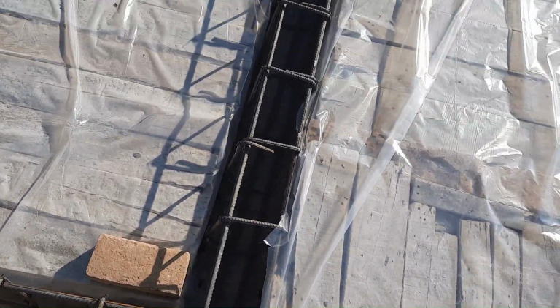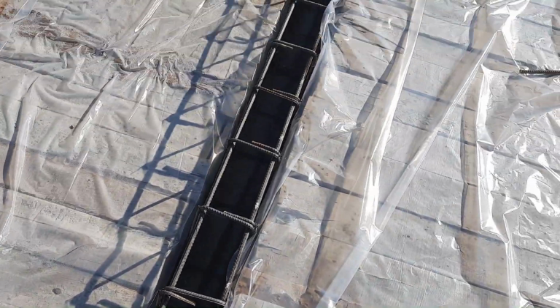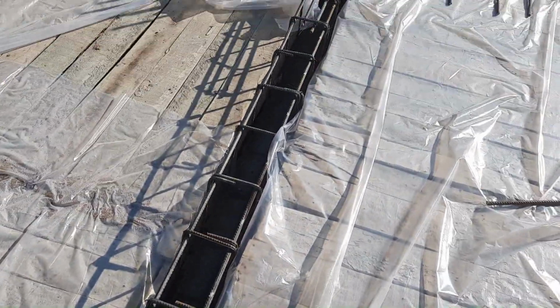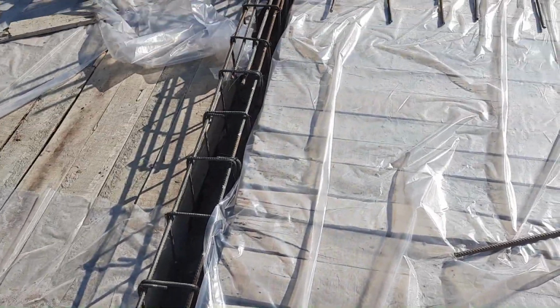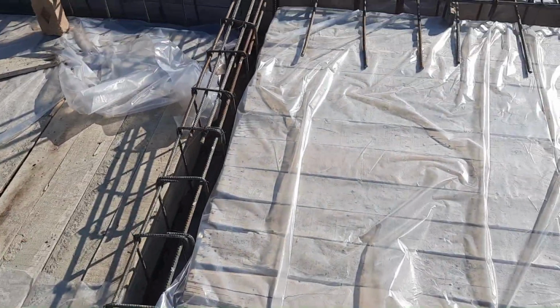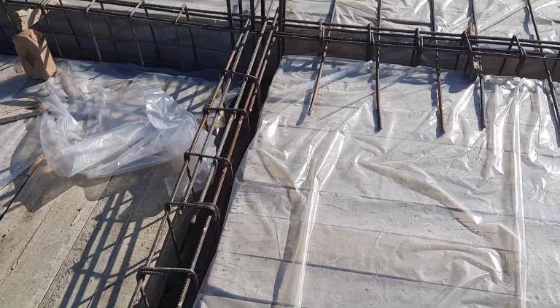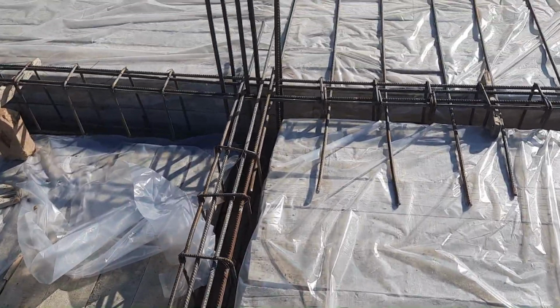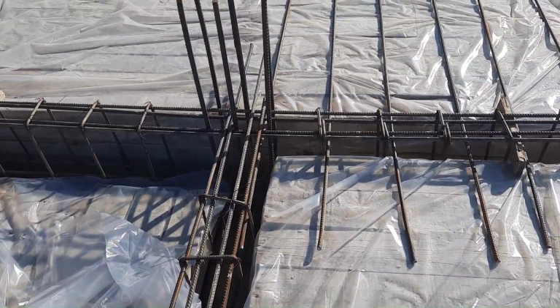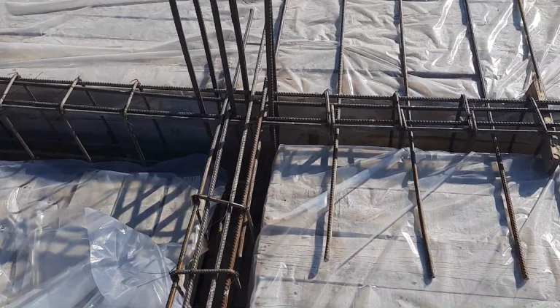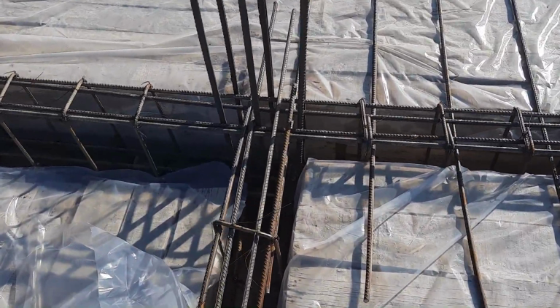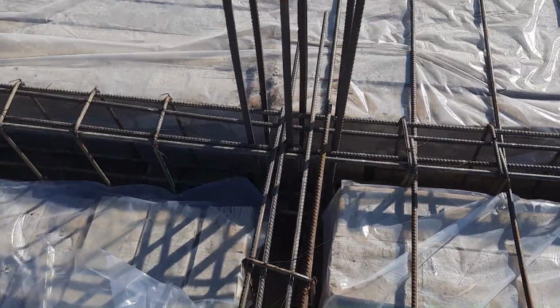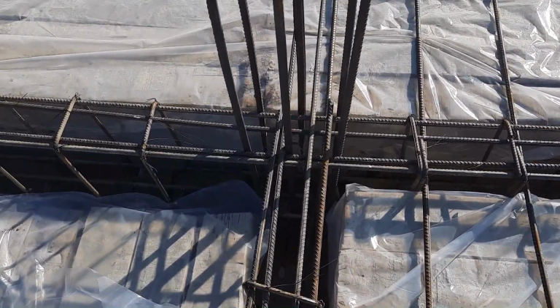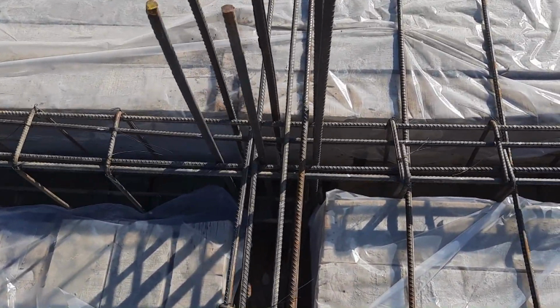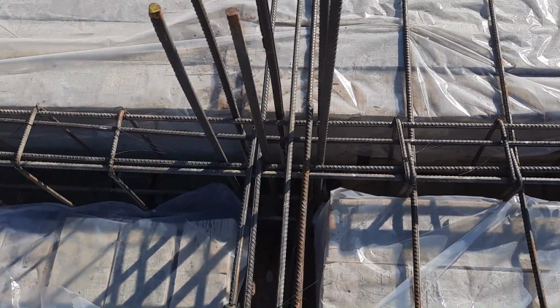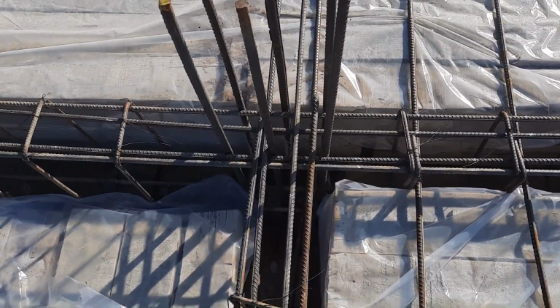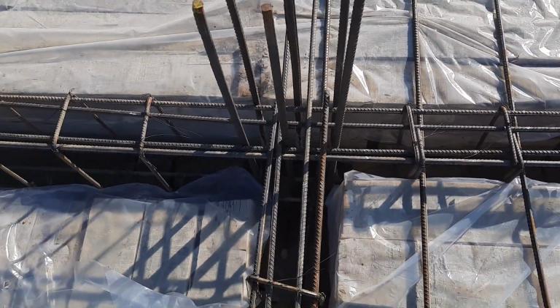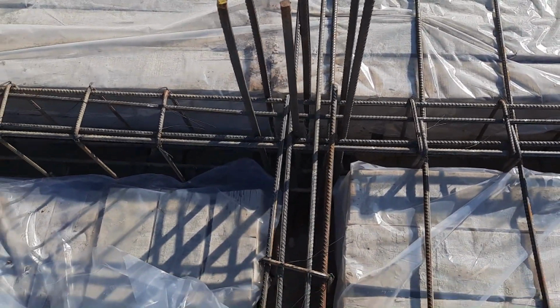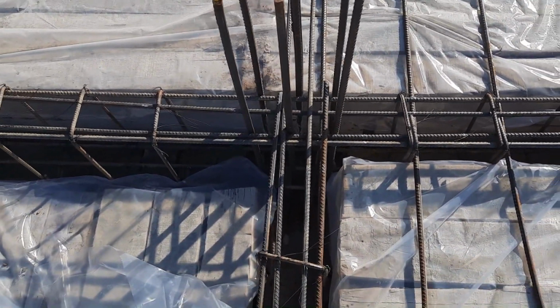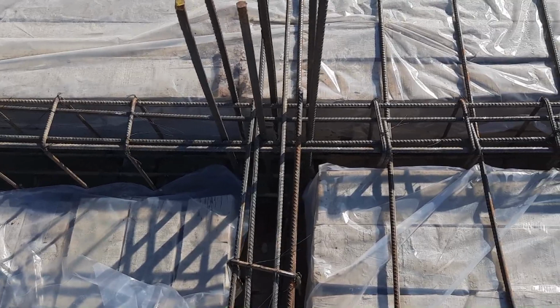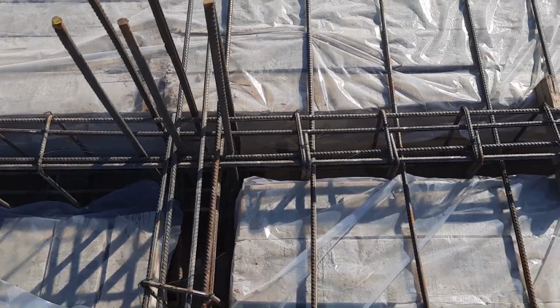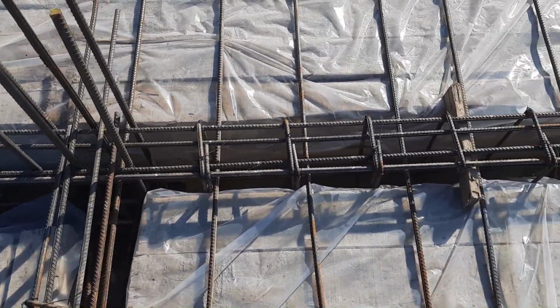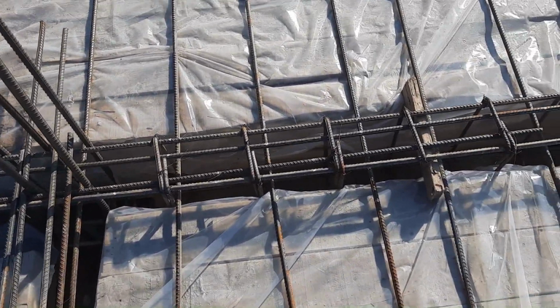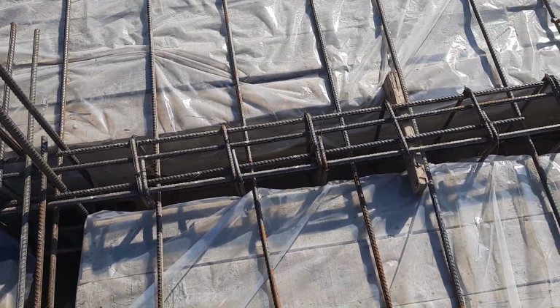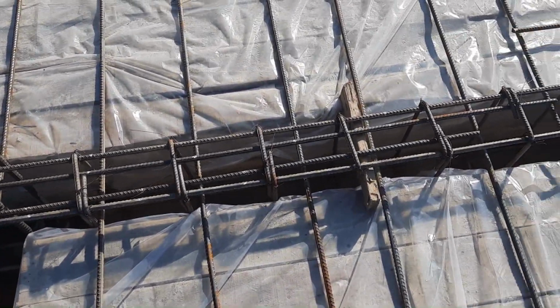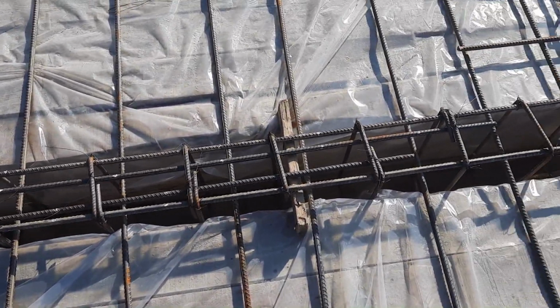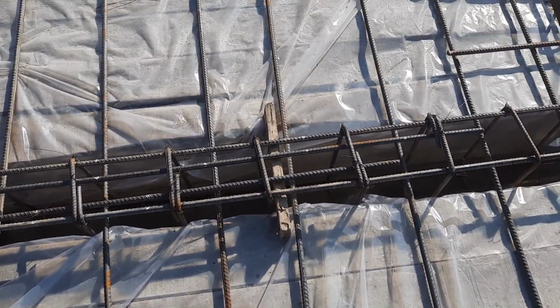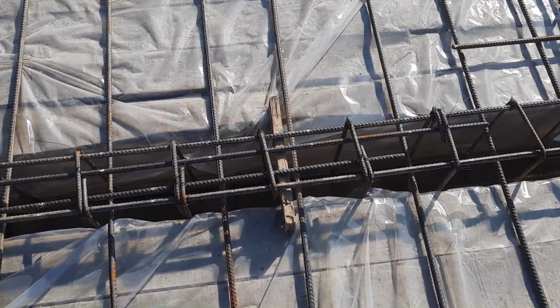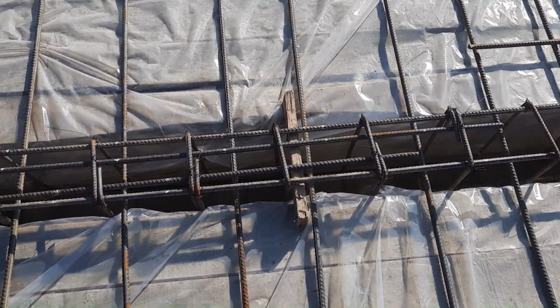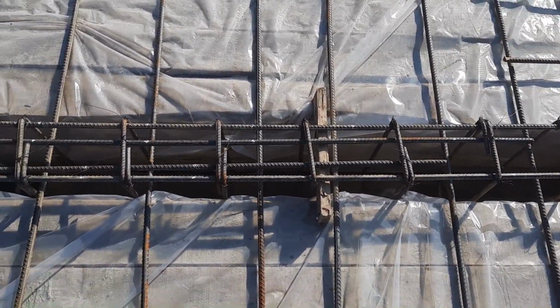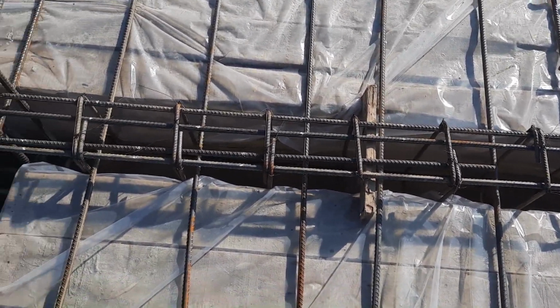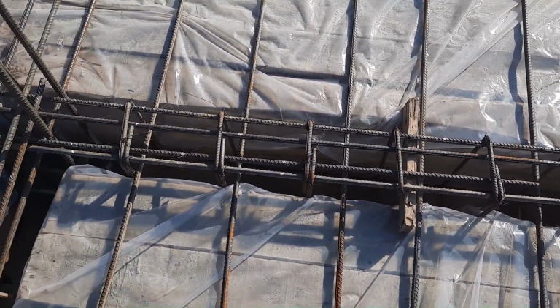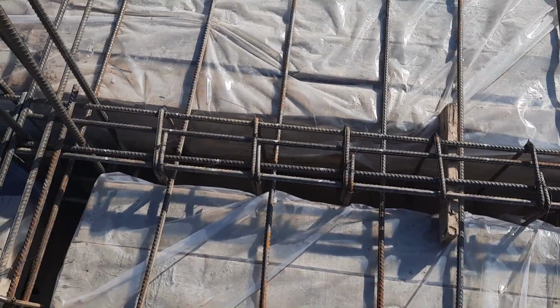This is also a floor beam. Here they should provide development length because this is the end of the beam. They have provided two extra steel rods at this location.